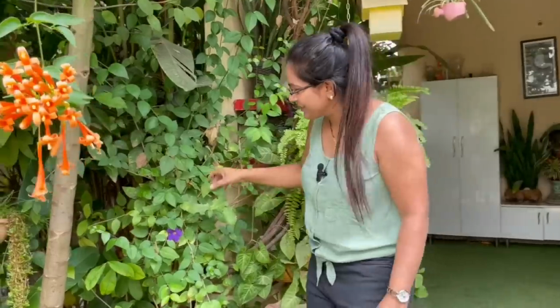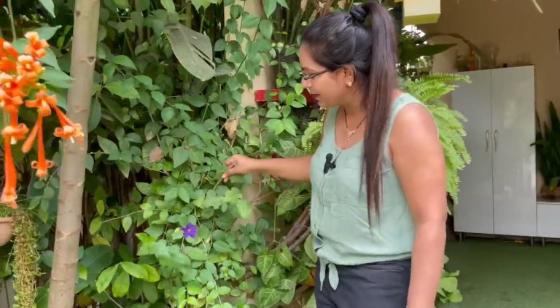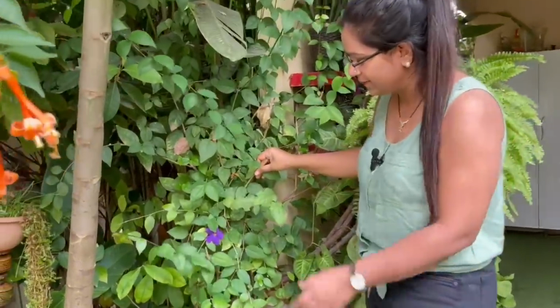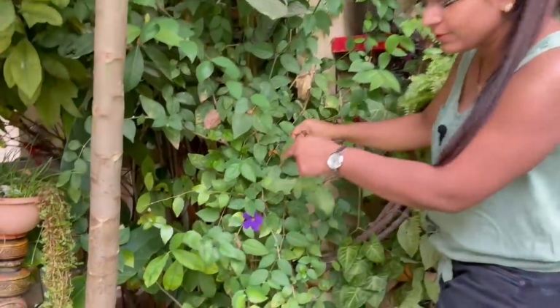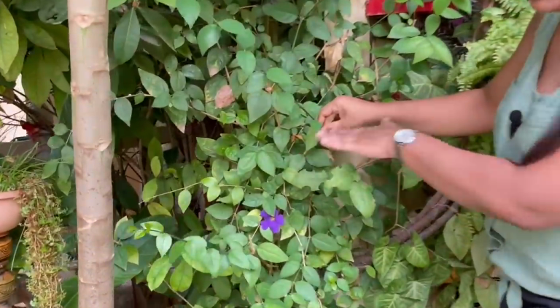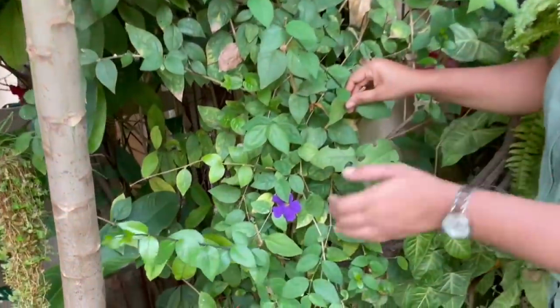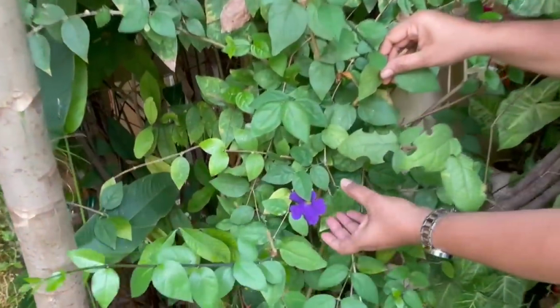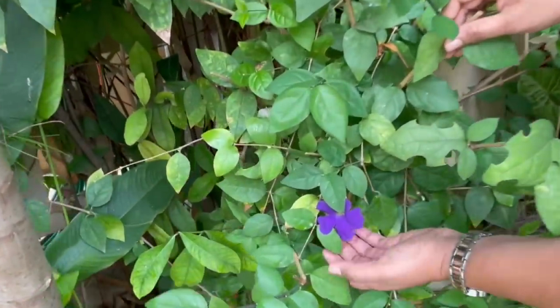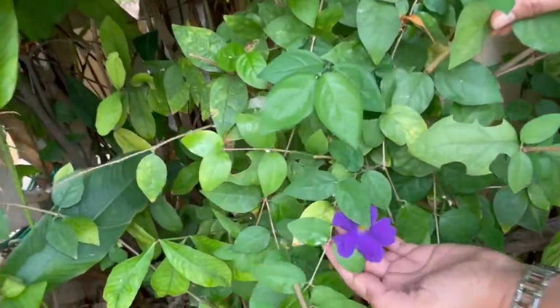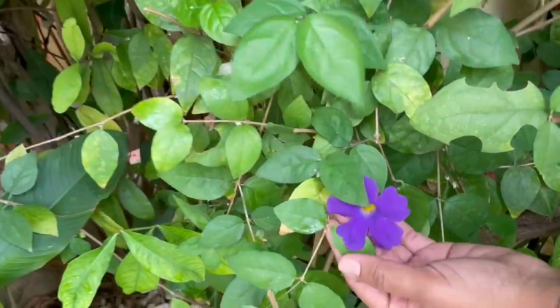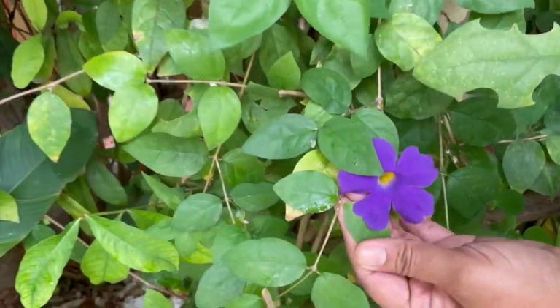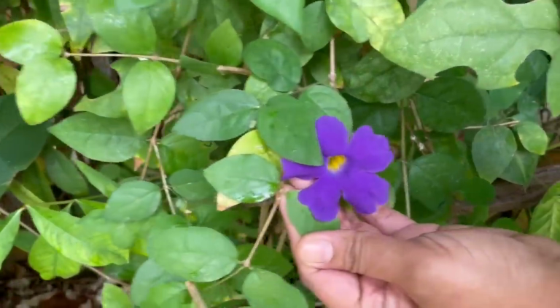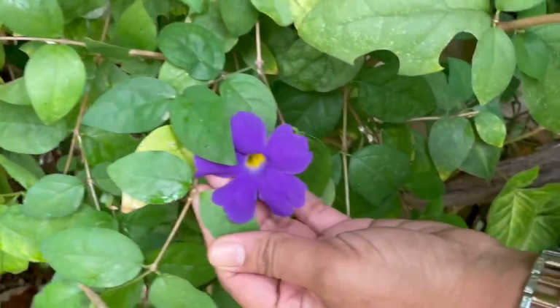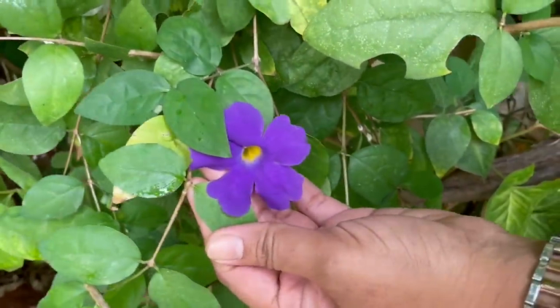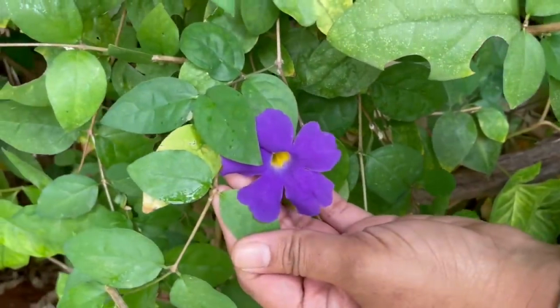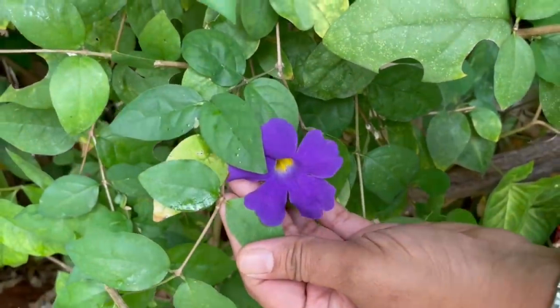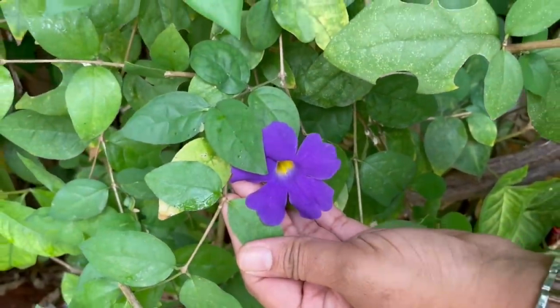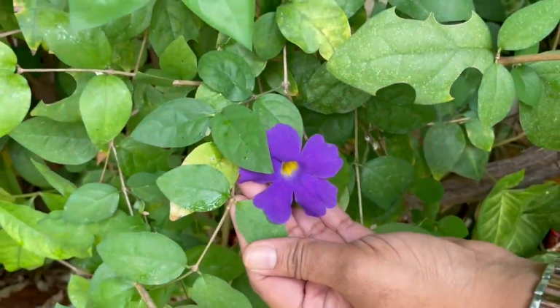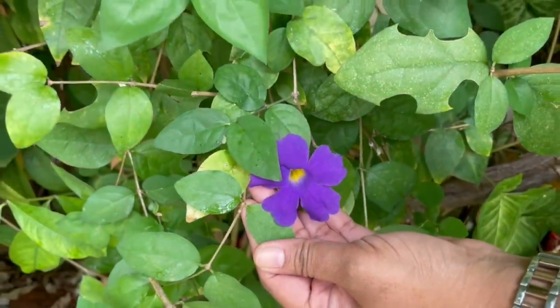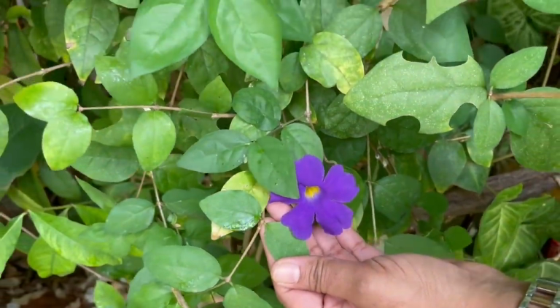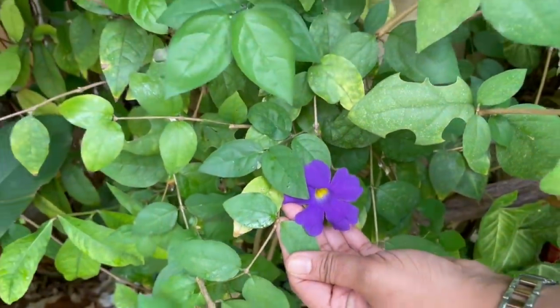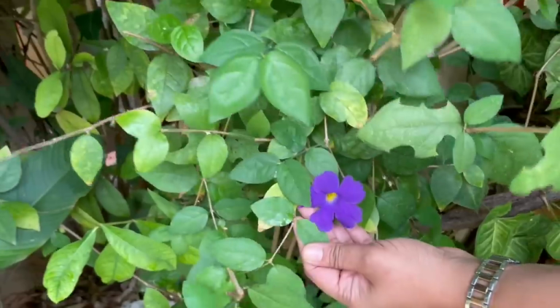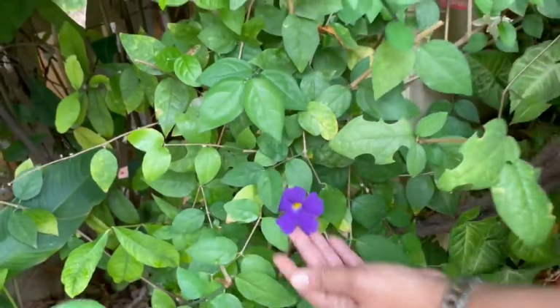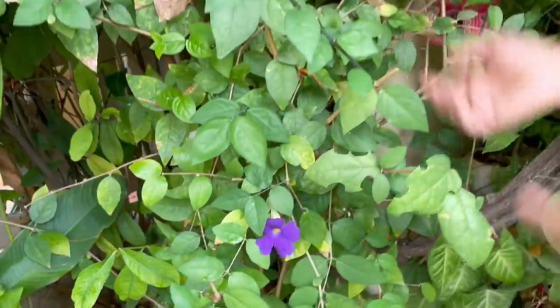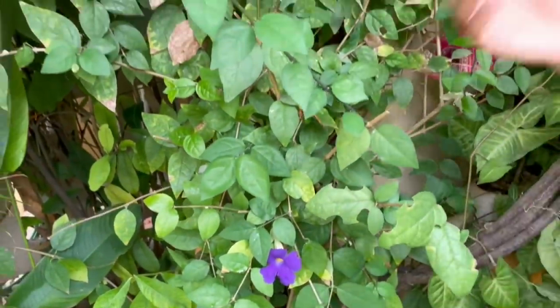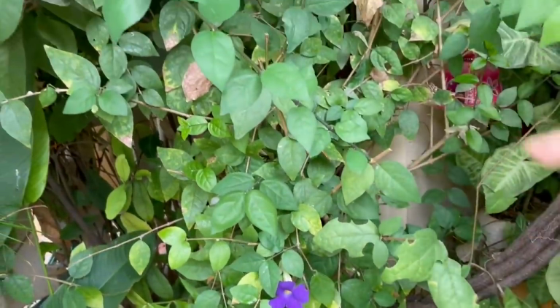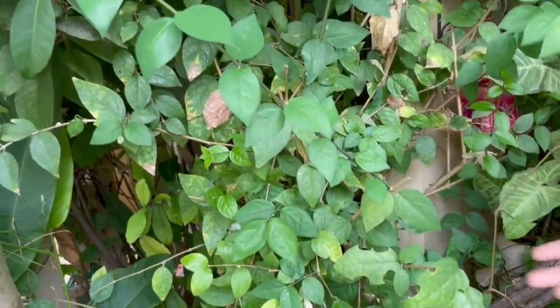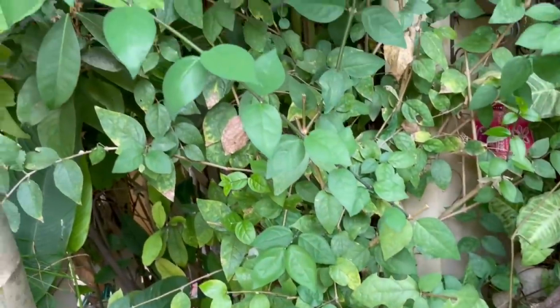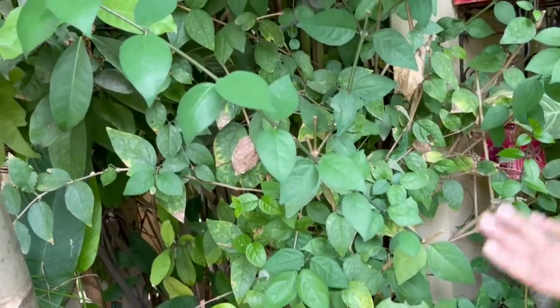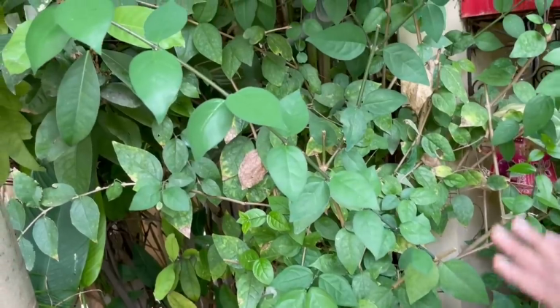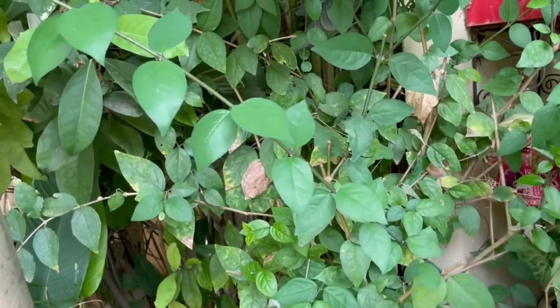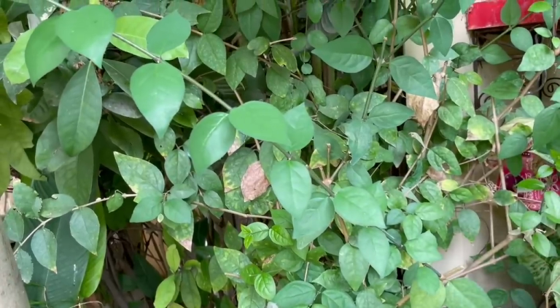This is king's mantle, also growing in the ground itself in the garden — a beautiful purple flower. I recently pruned them, so again they are growing with various branches. This flower blooms around the year.